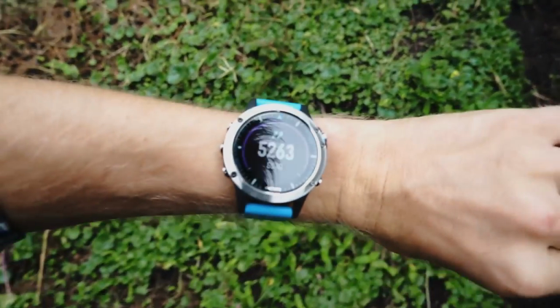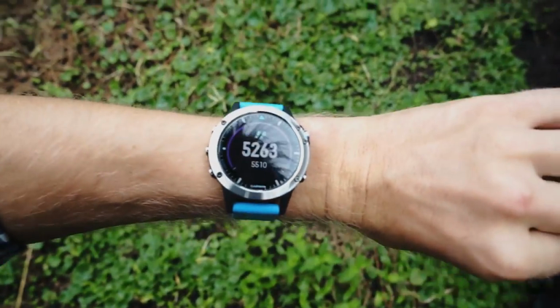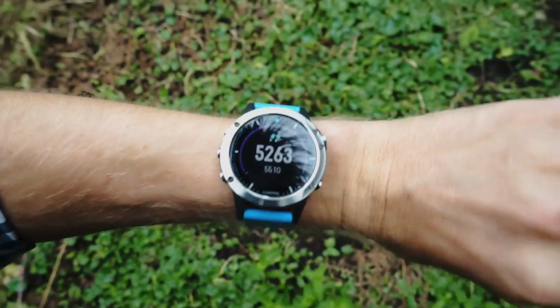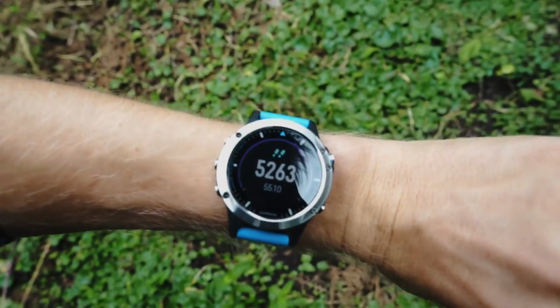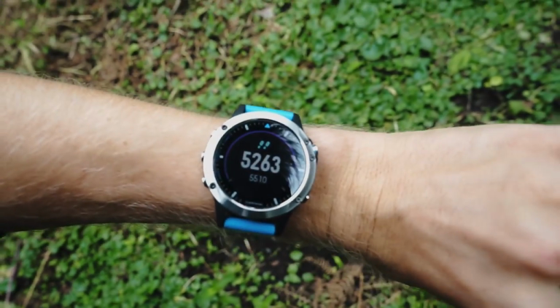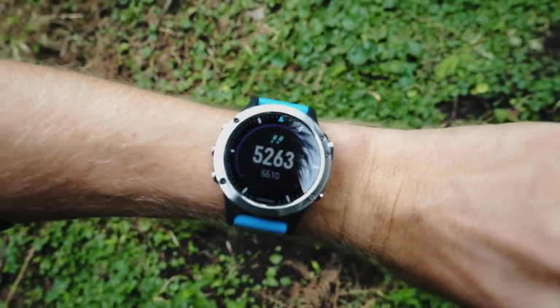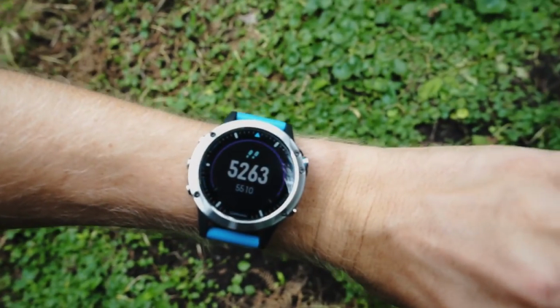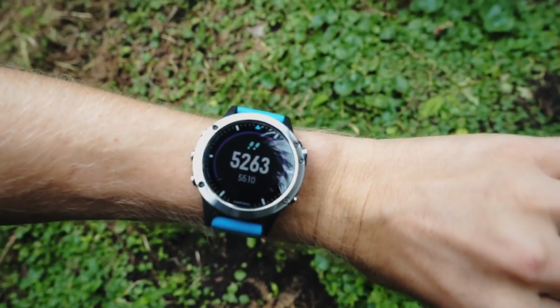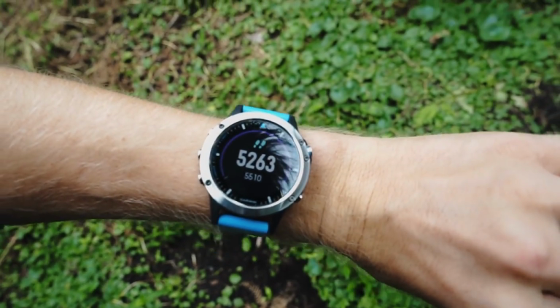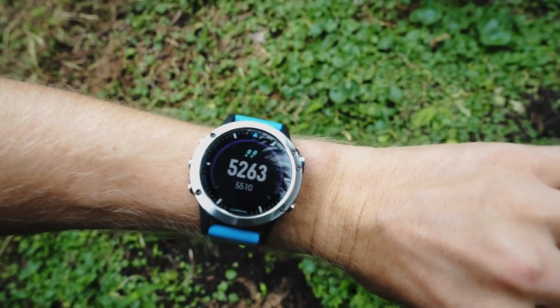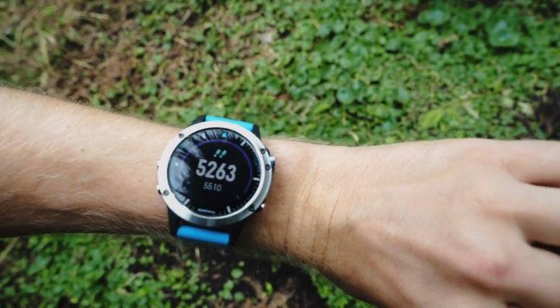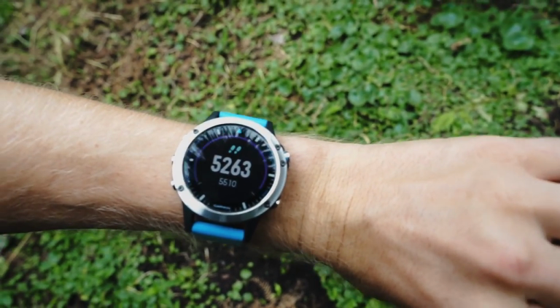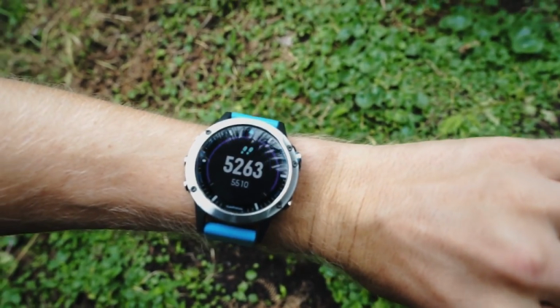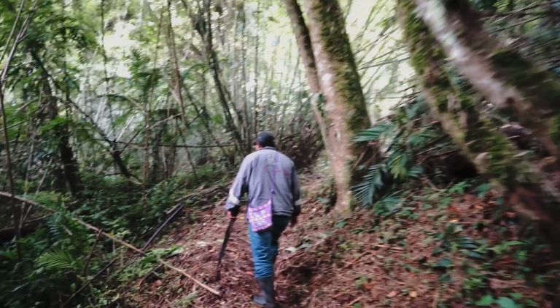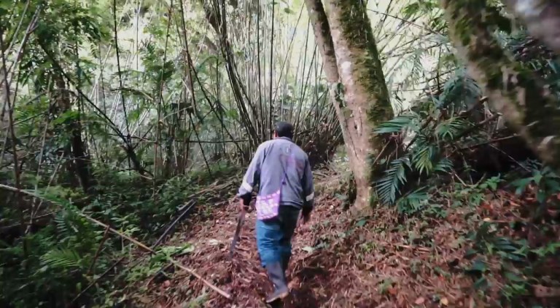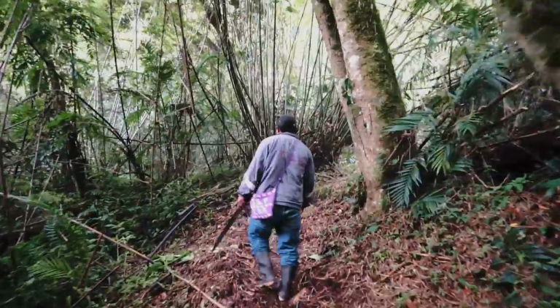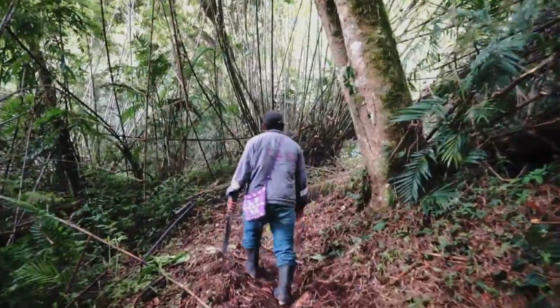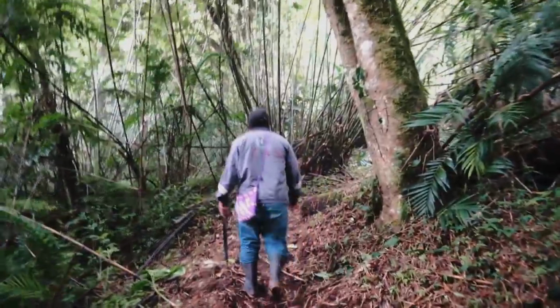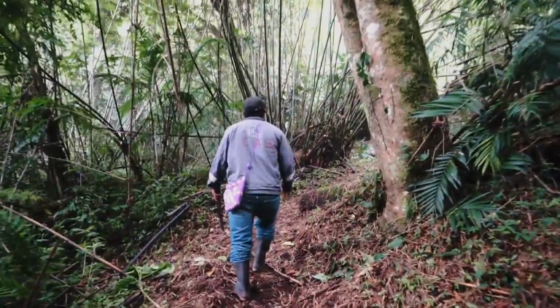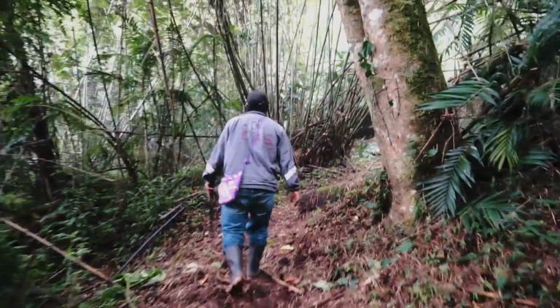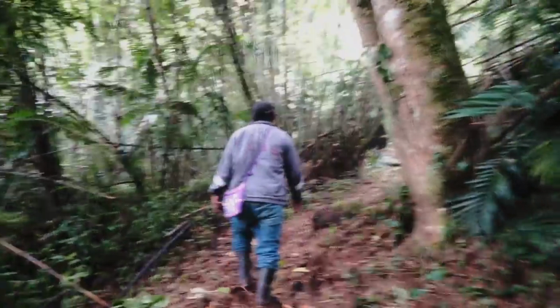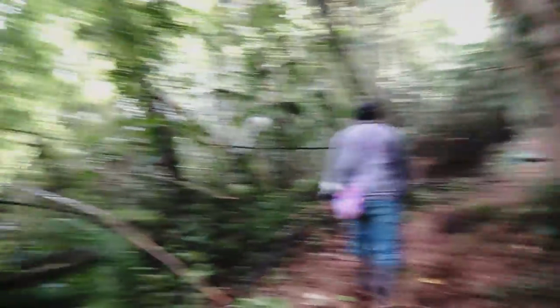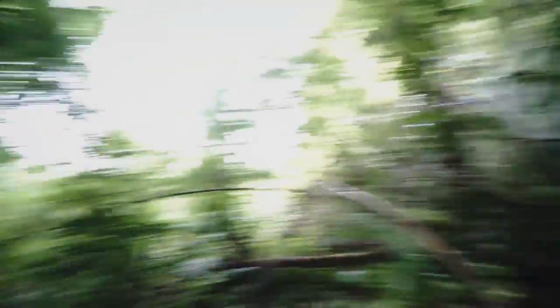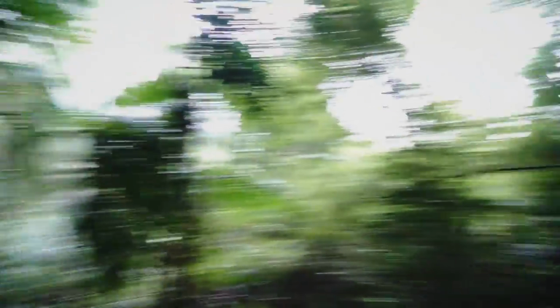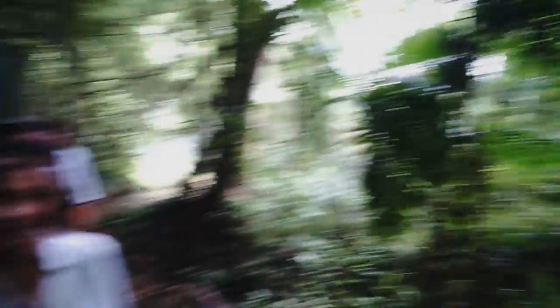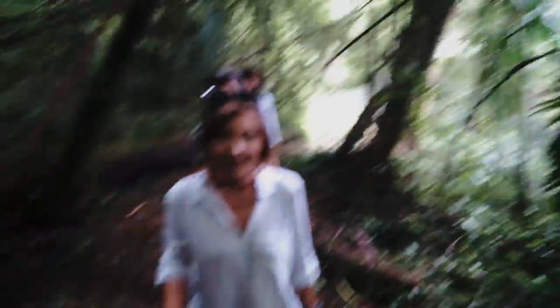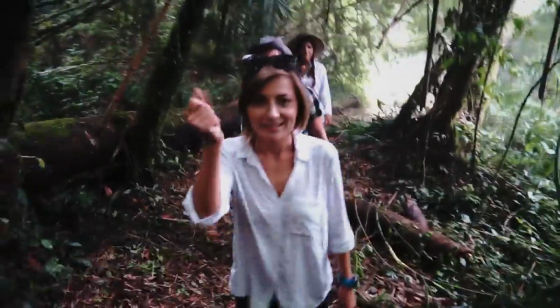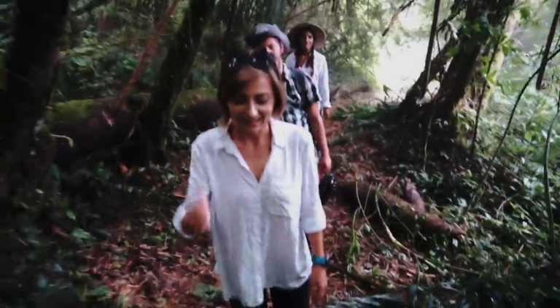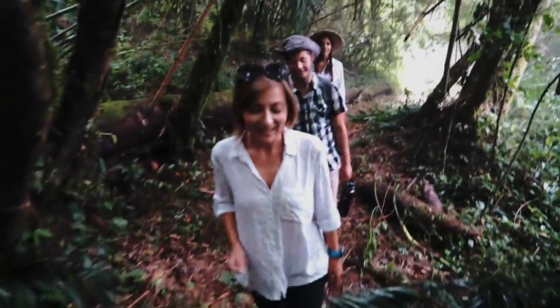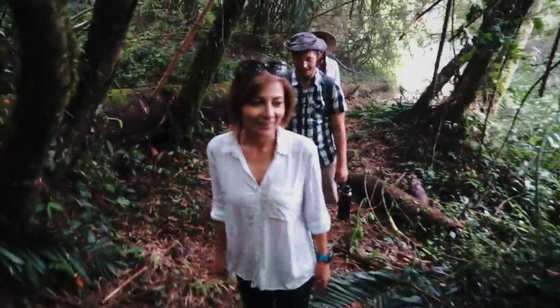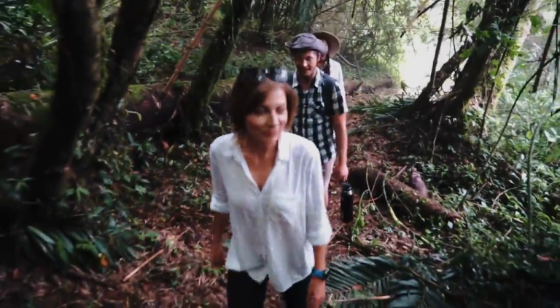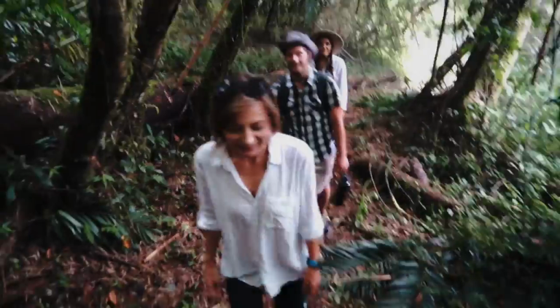By the way, we are at 5,263 feet in elevation. Just like that — a whole new planet.